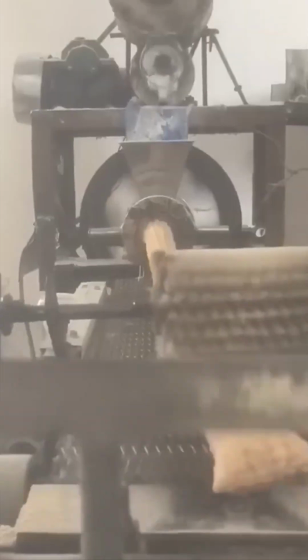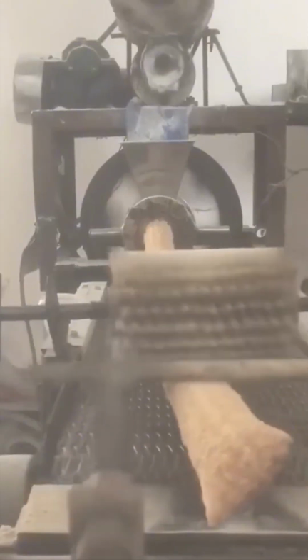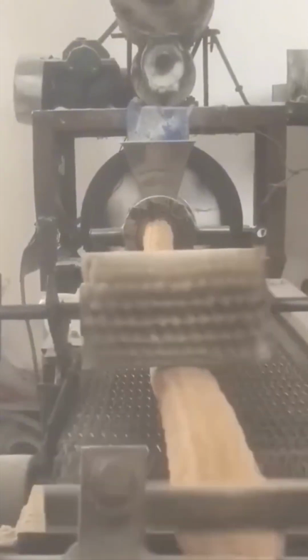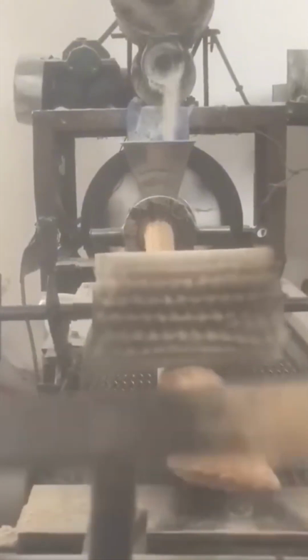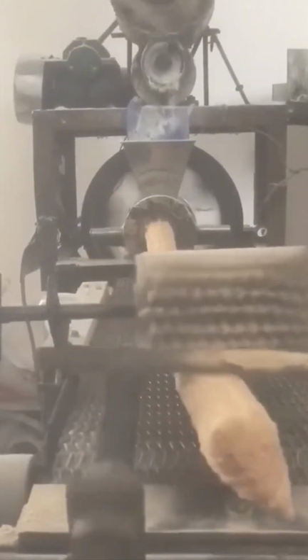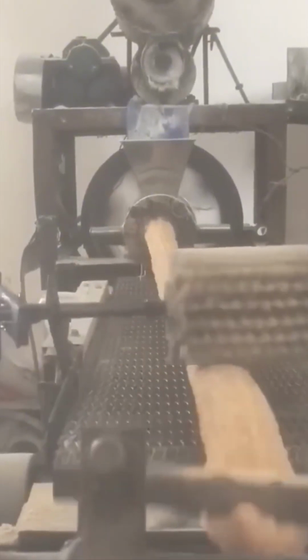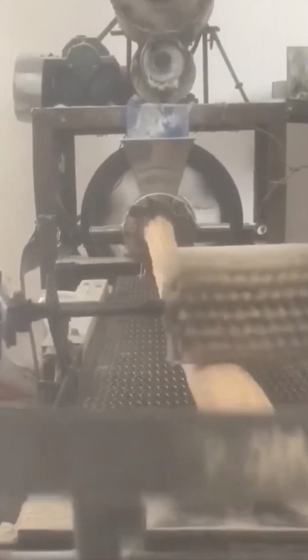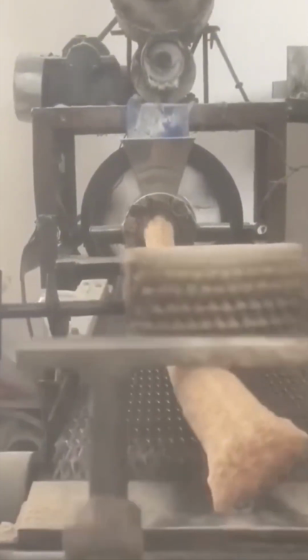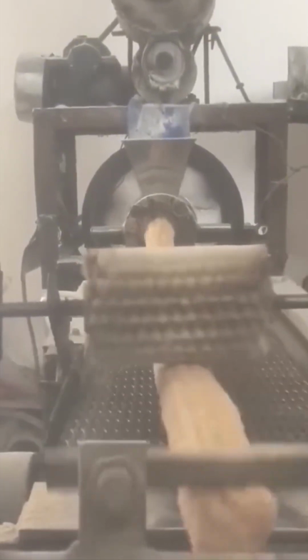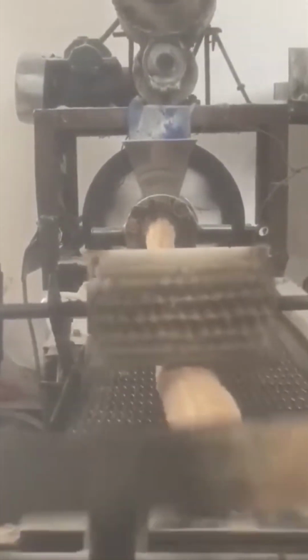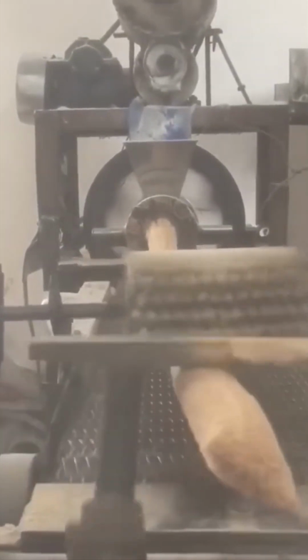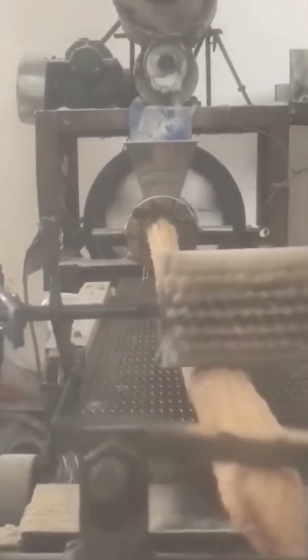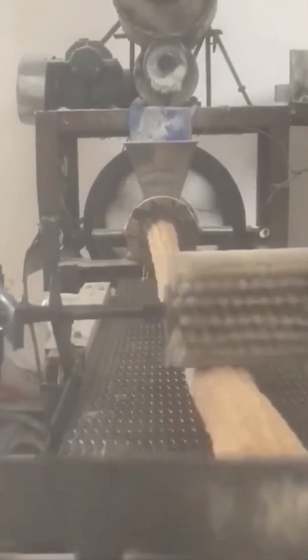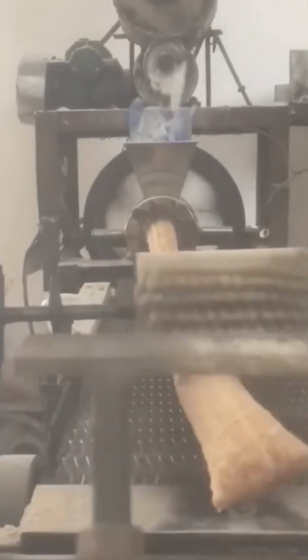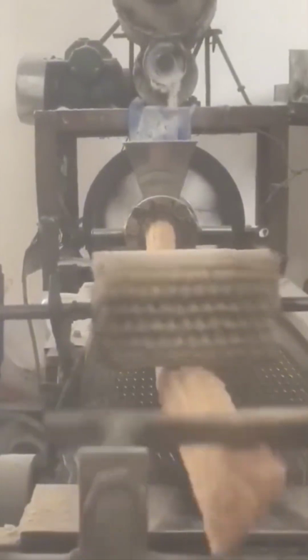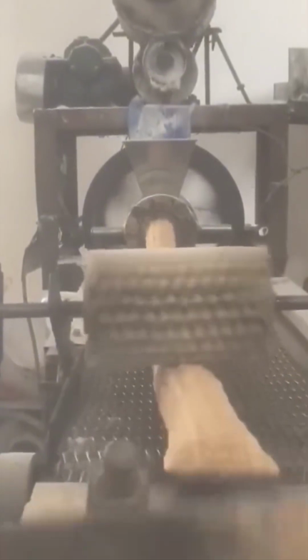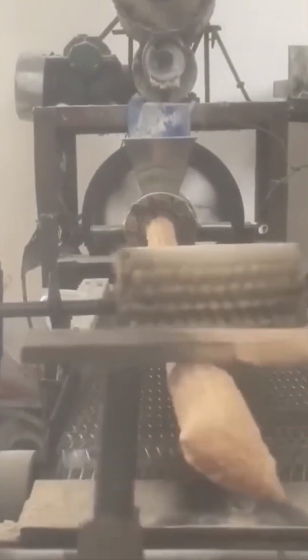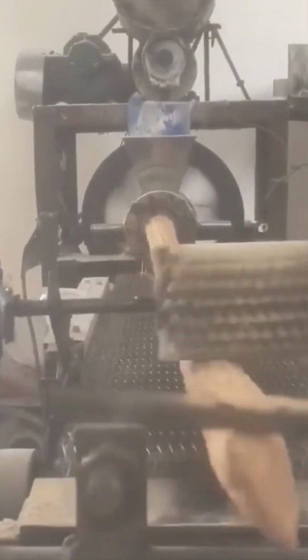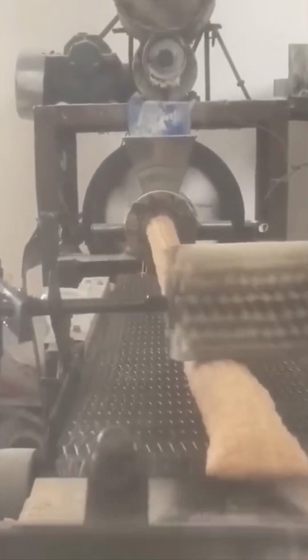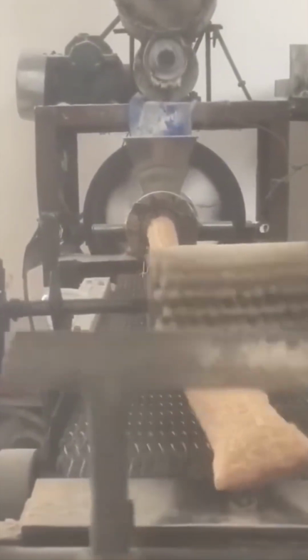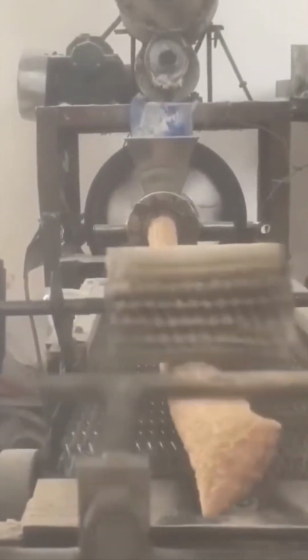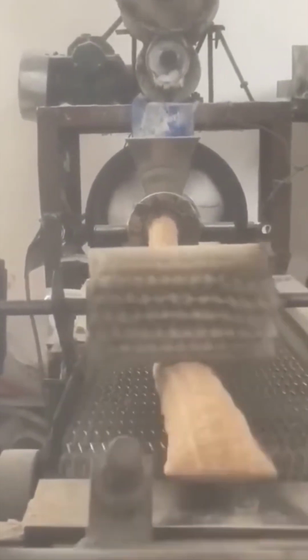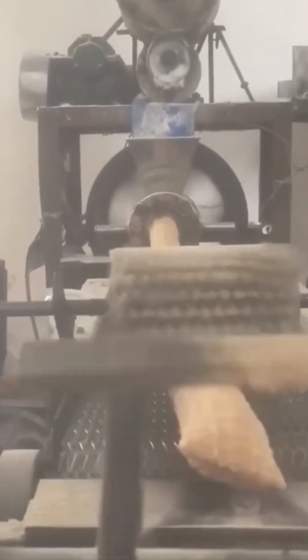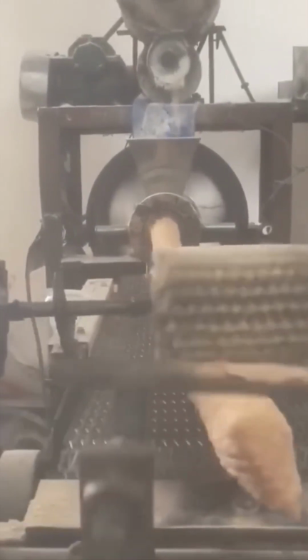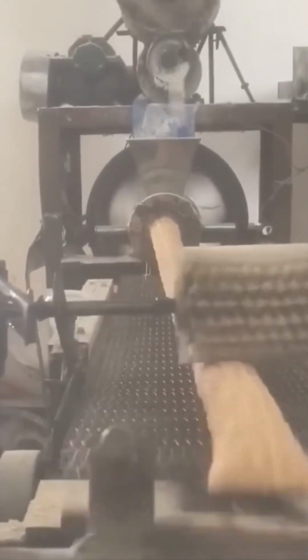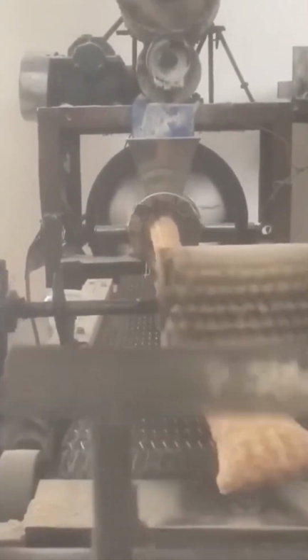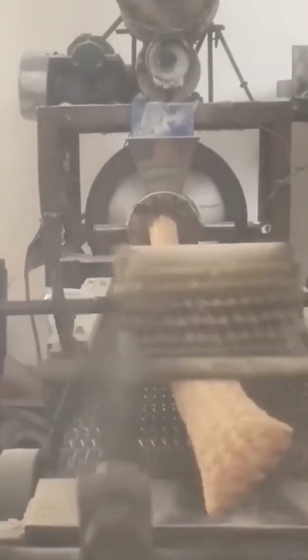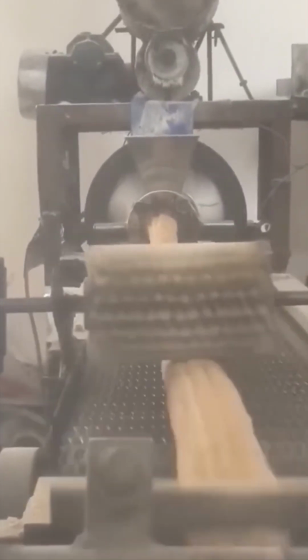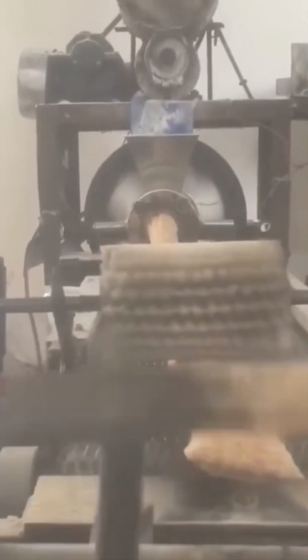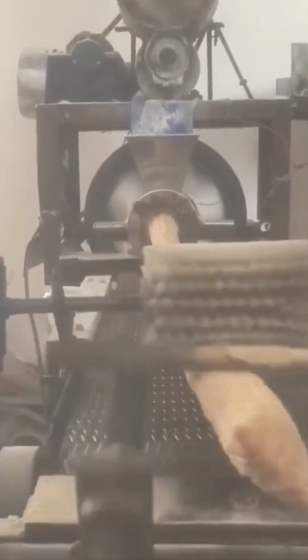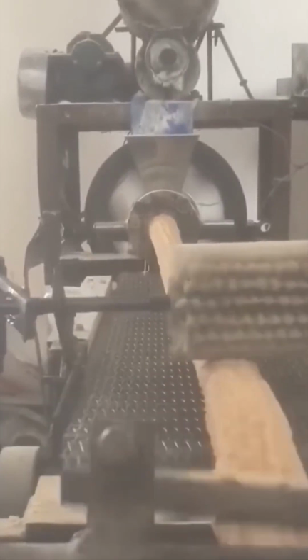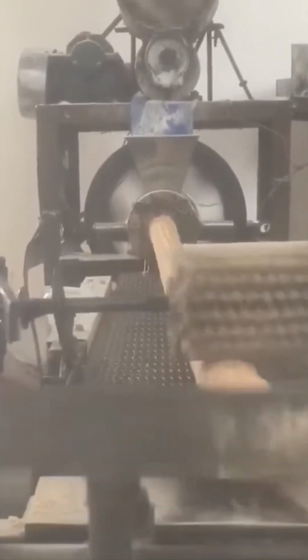Ever wondered how bakery chains churn out bread? Watch this automatic baking machine turn dough into perfect golden loaves faster than your grandma could even preheat the oven.